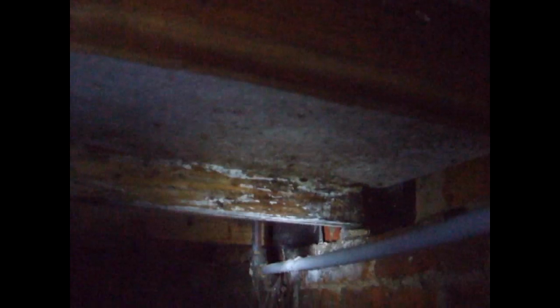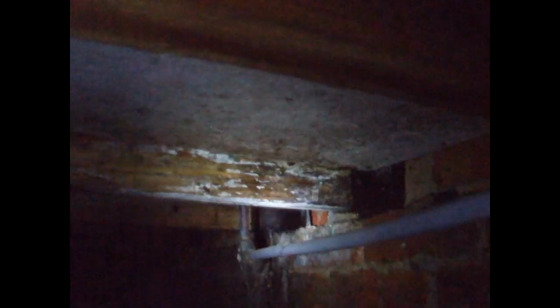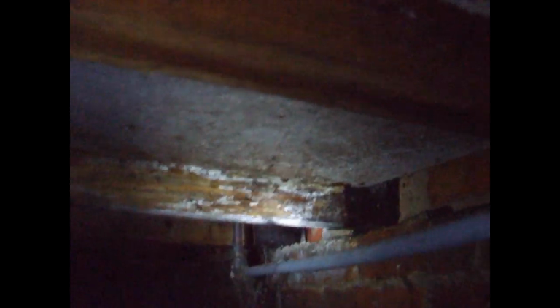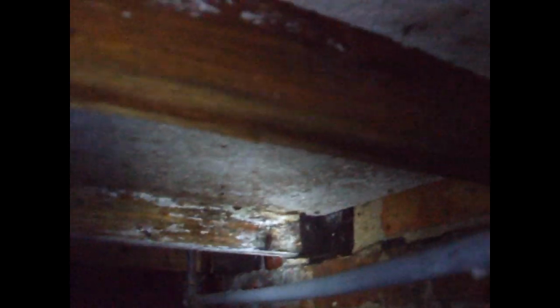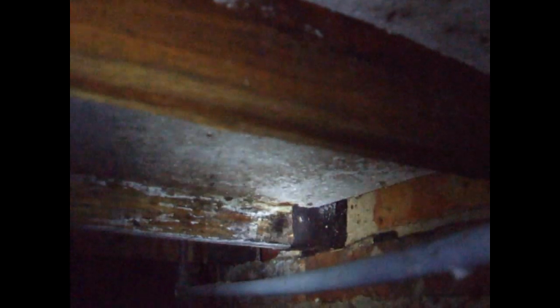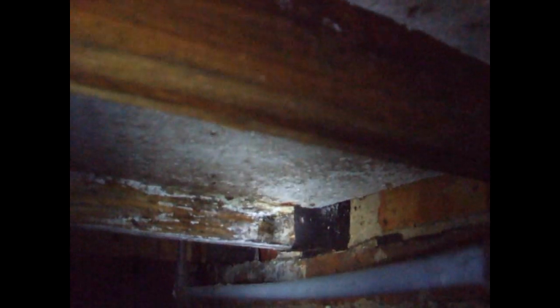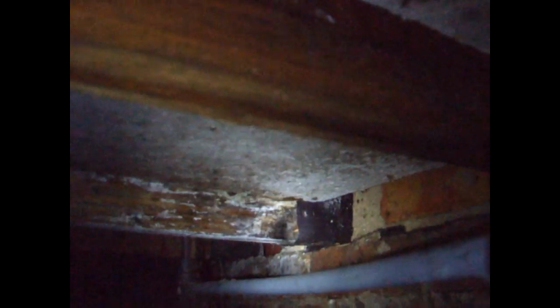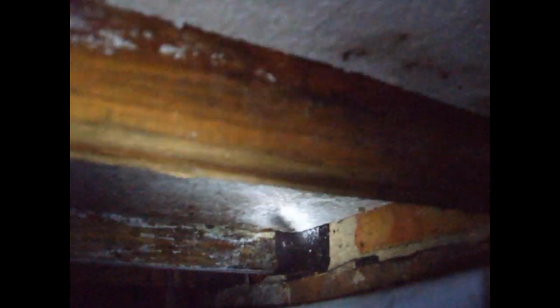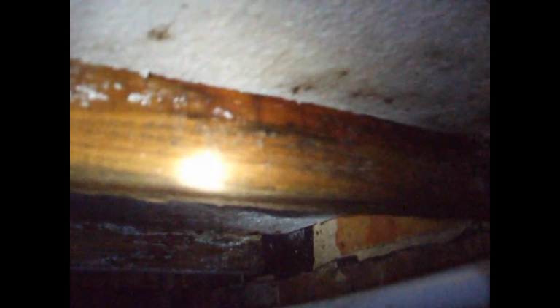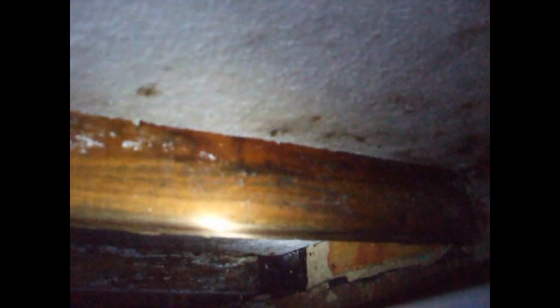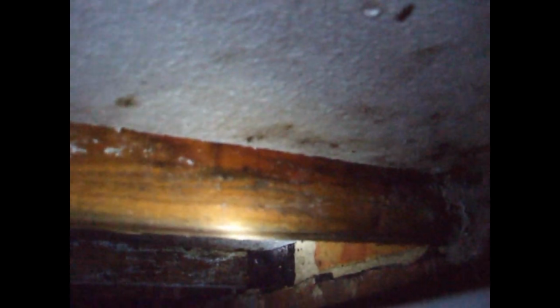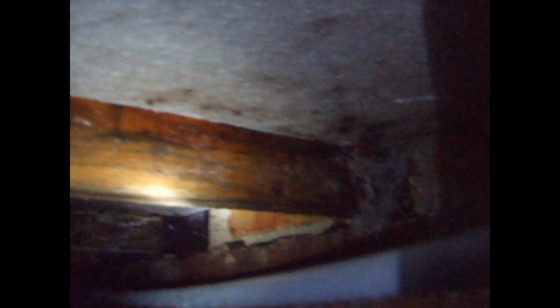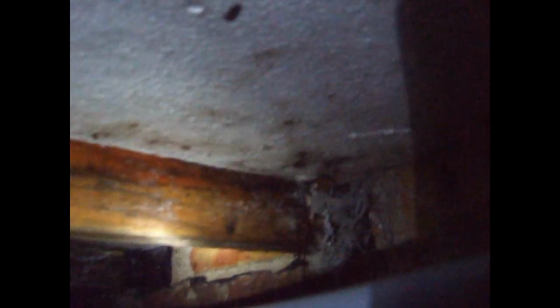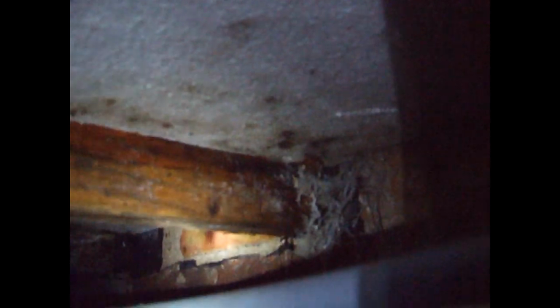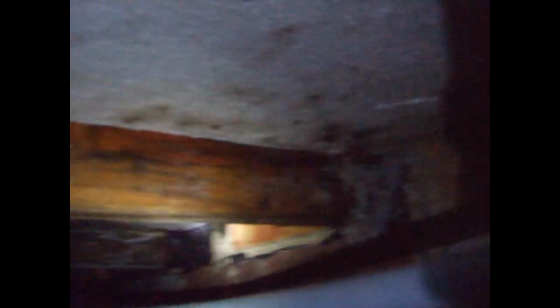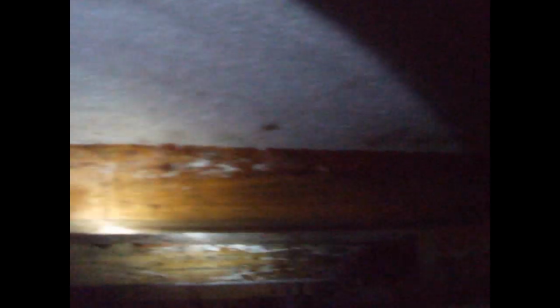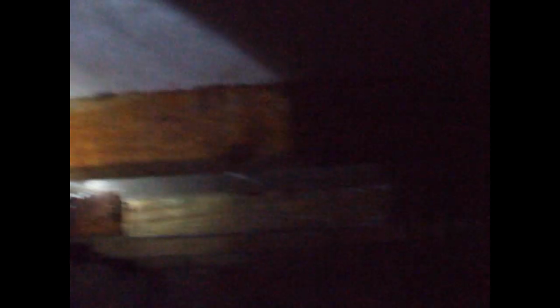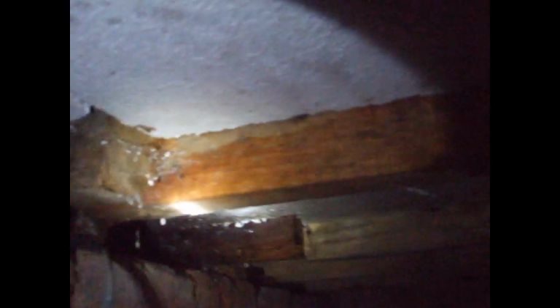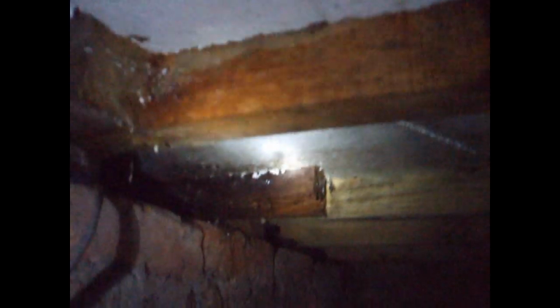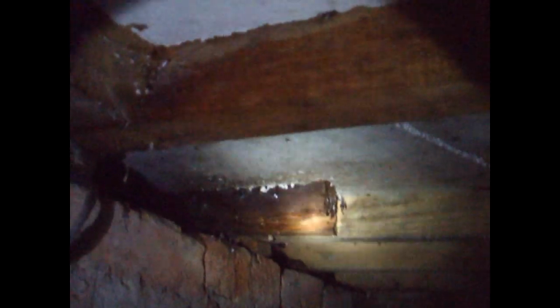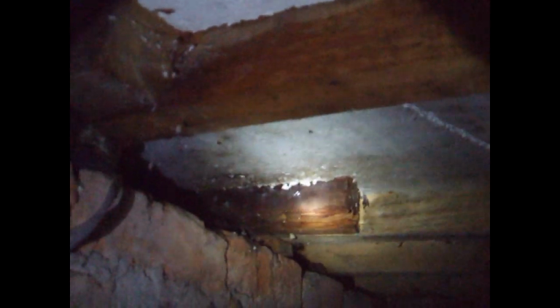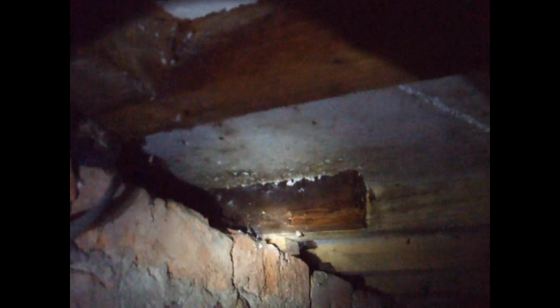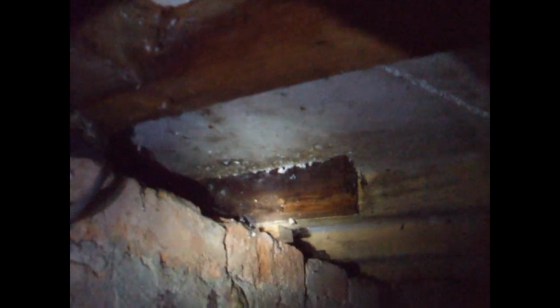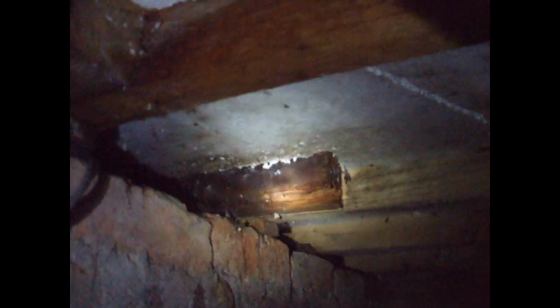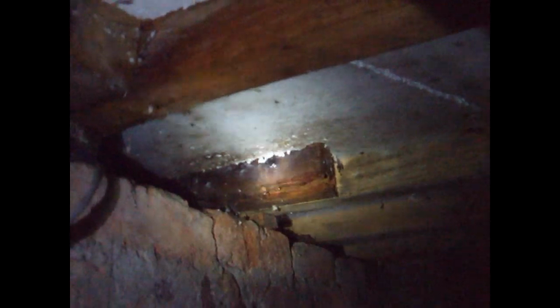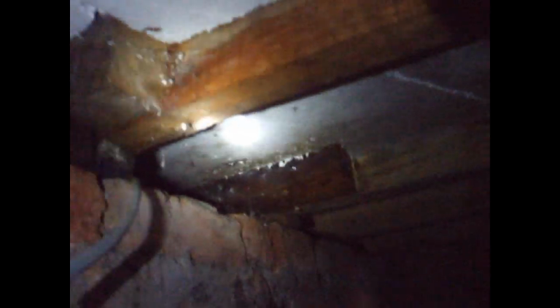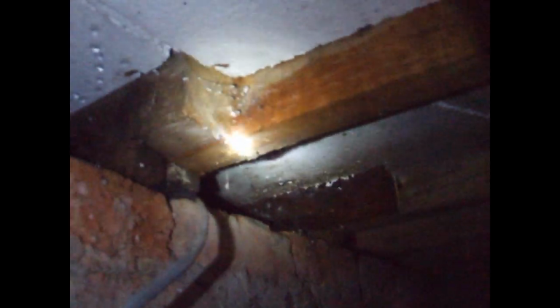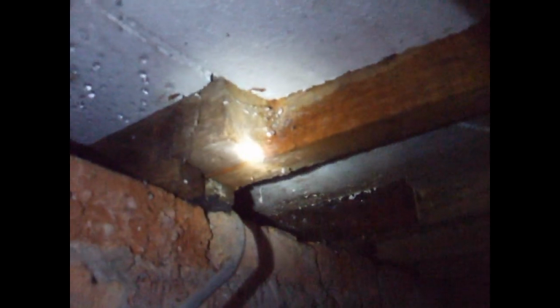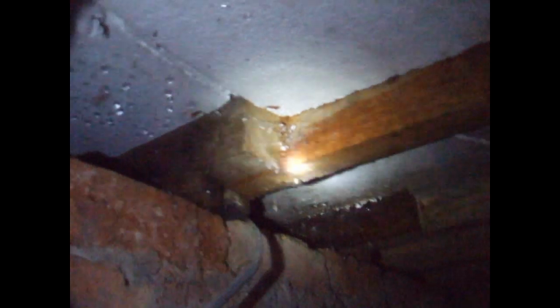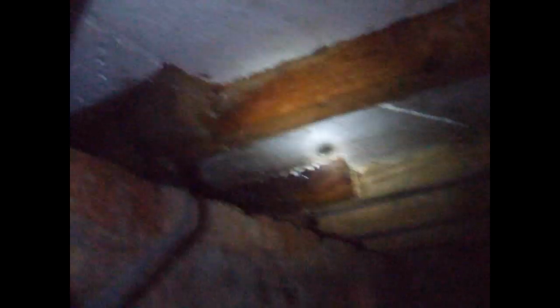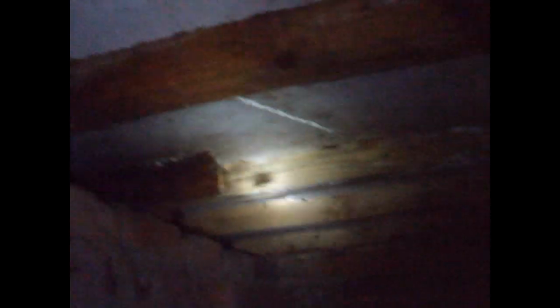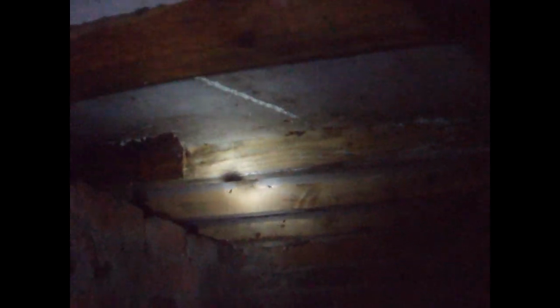We can see that we've got further problems to the joists that they've installed, and we've got severe wet rot decay now starting to occur. There also appears to be a couple of original floor timbers left in place.